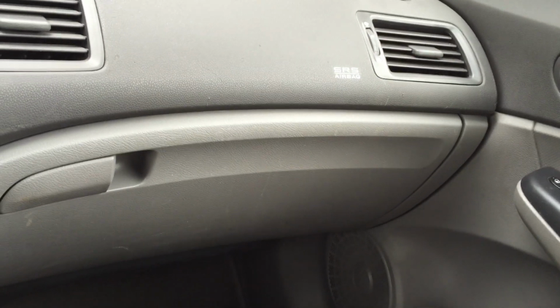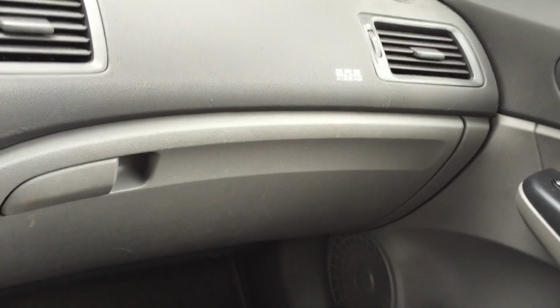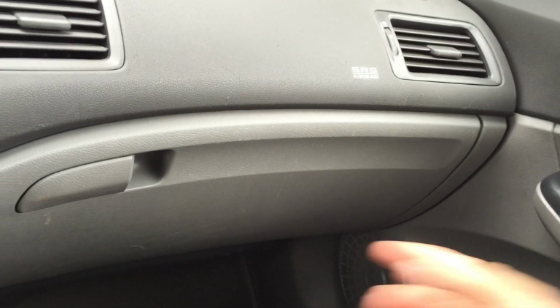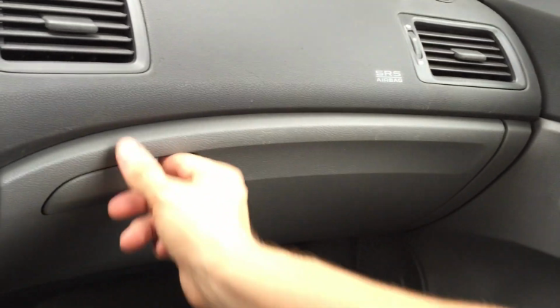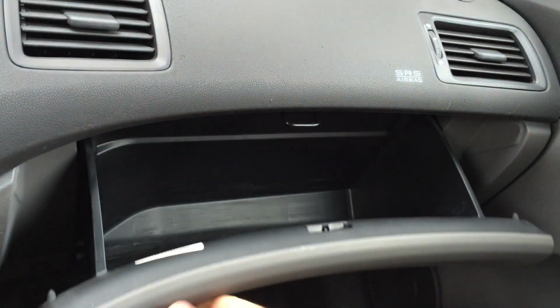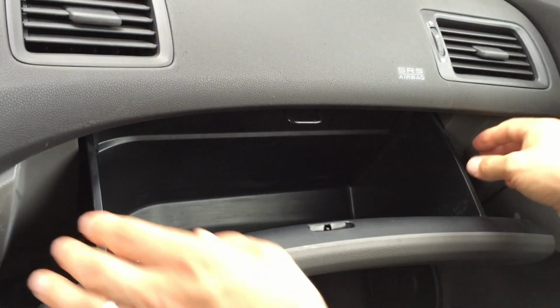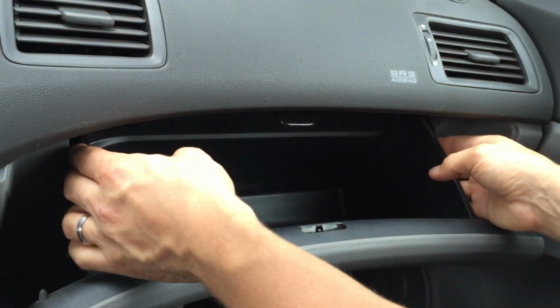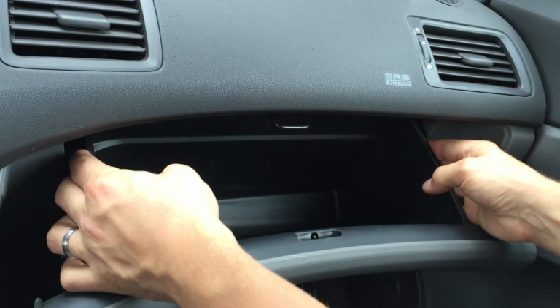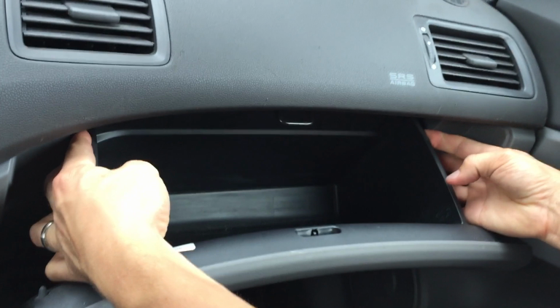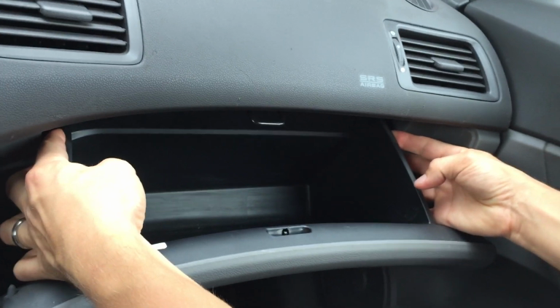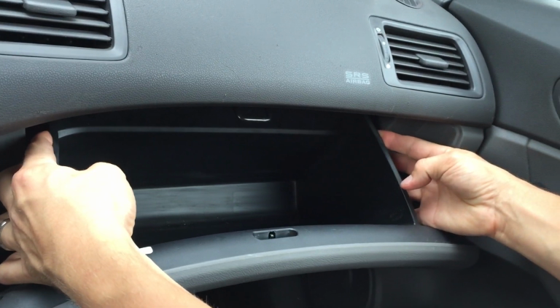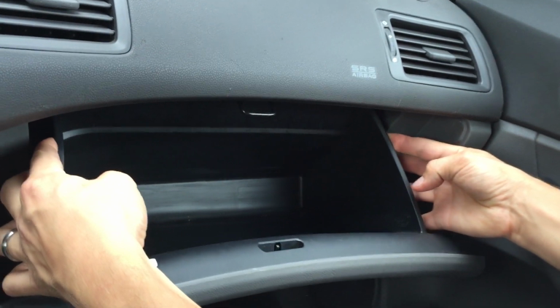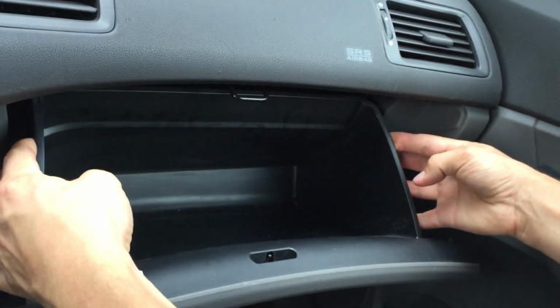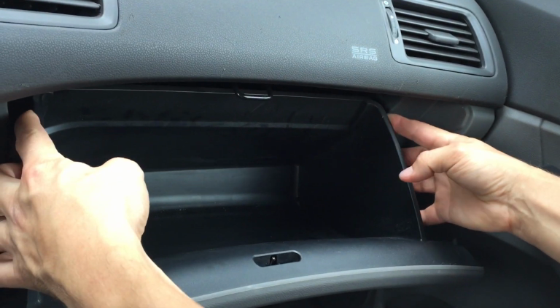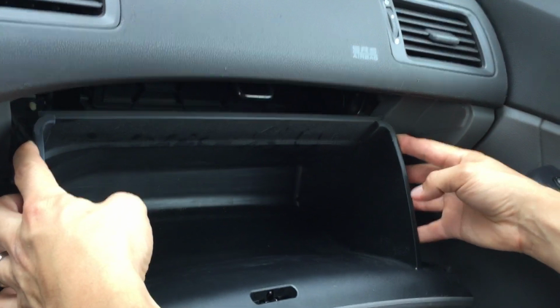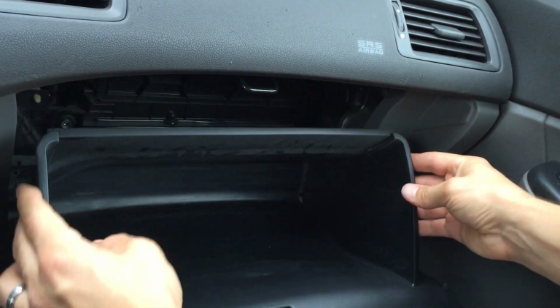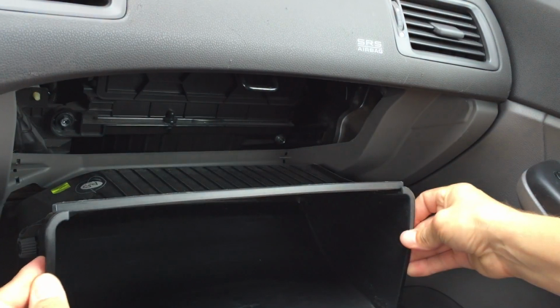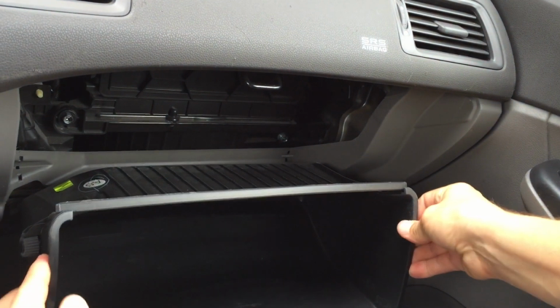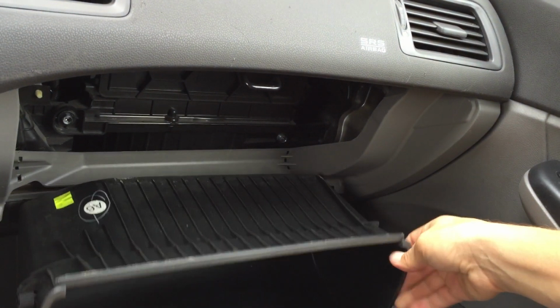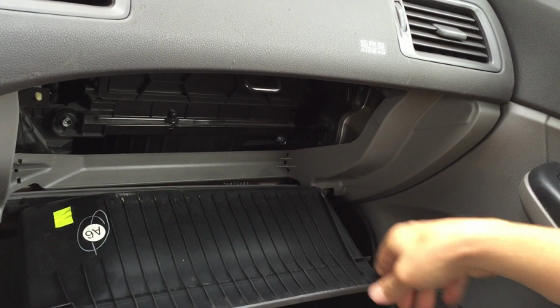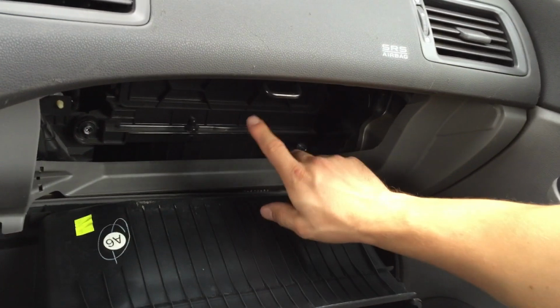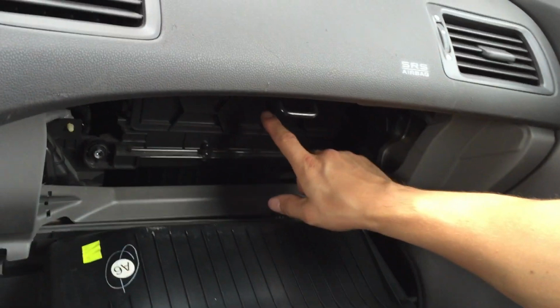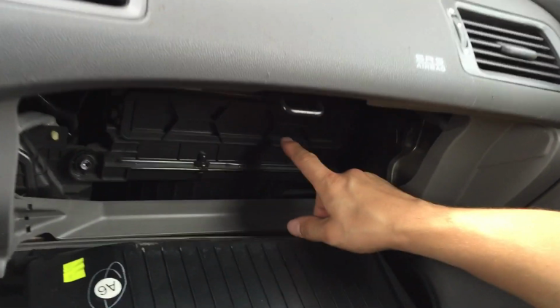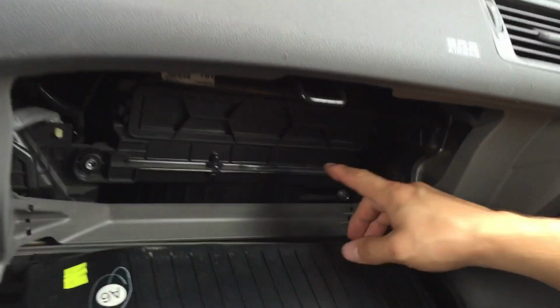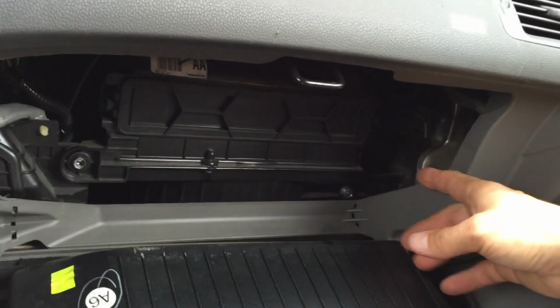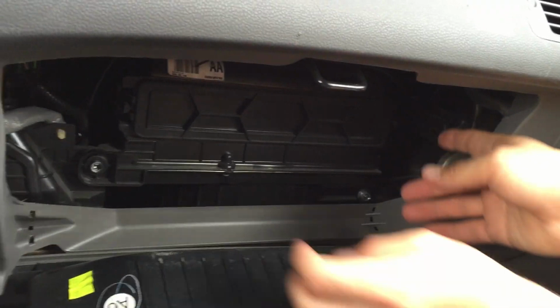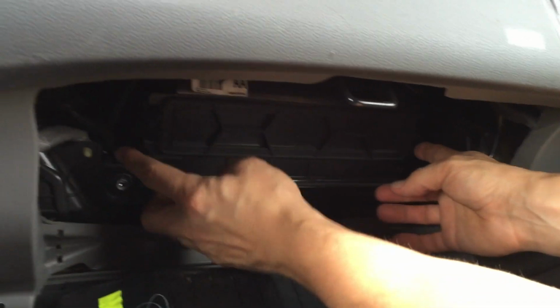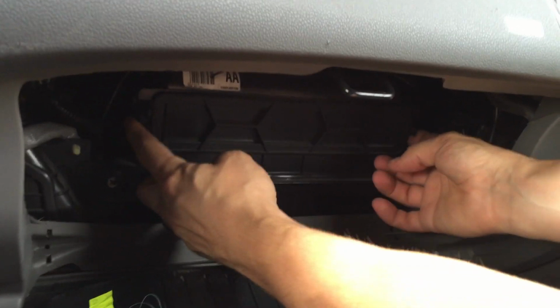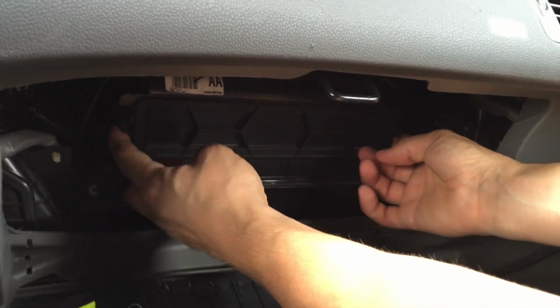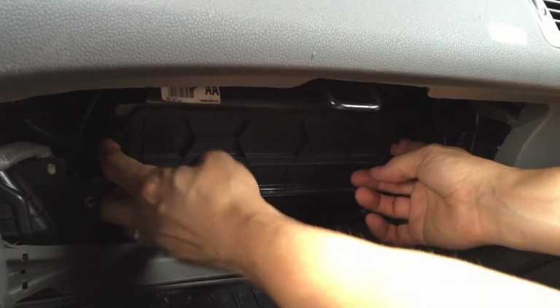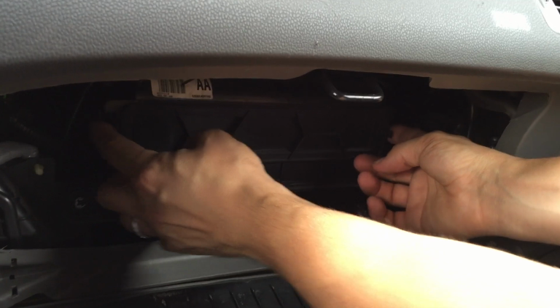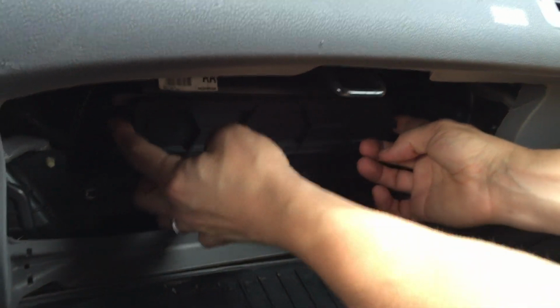To change the air filter, we open the glove box and press in on the plastic here, and it should open. Here we have our air filter.